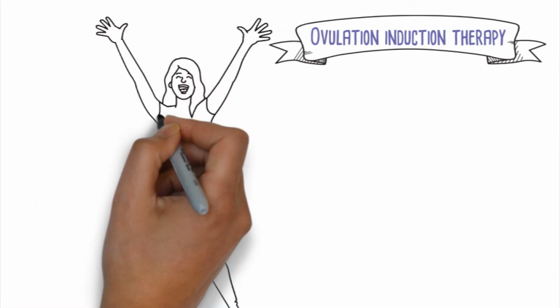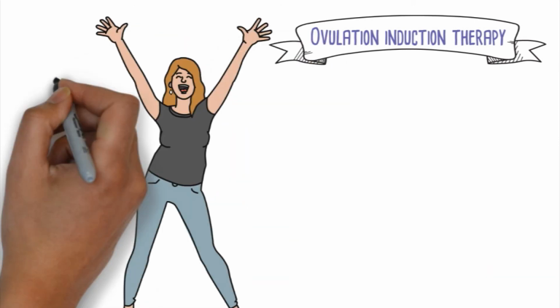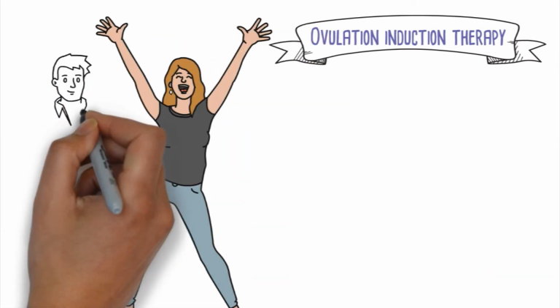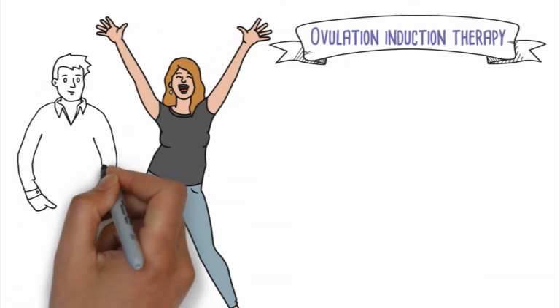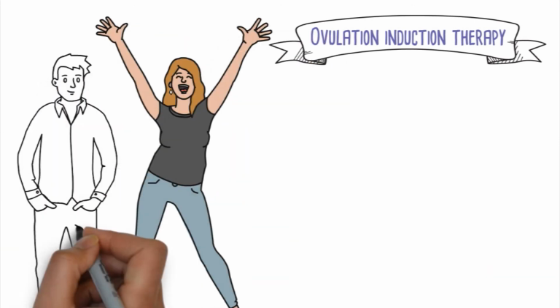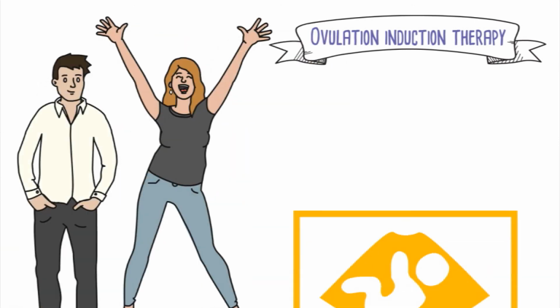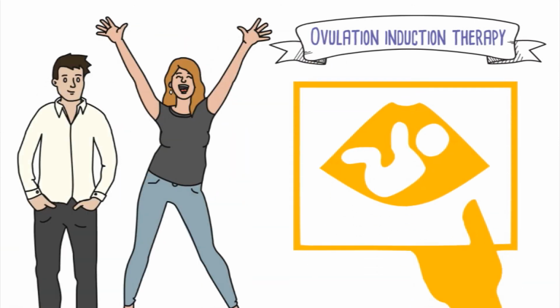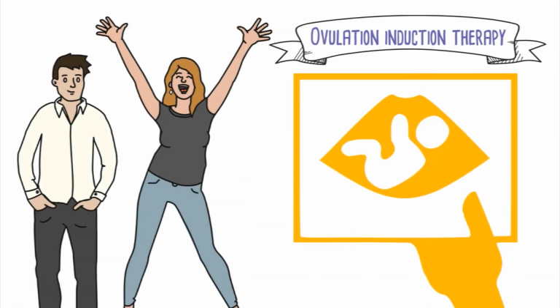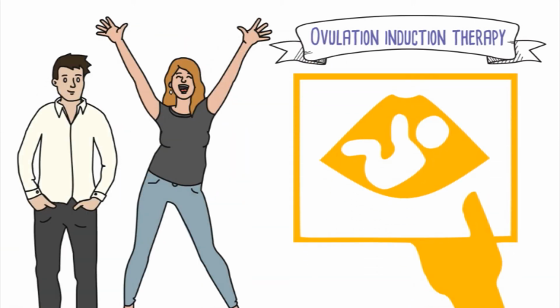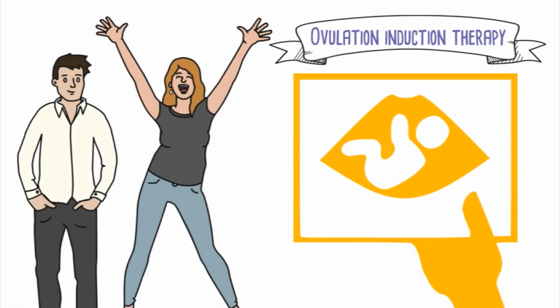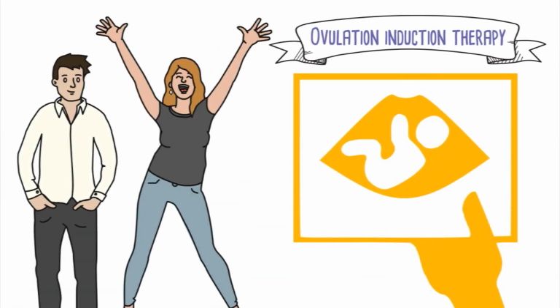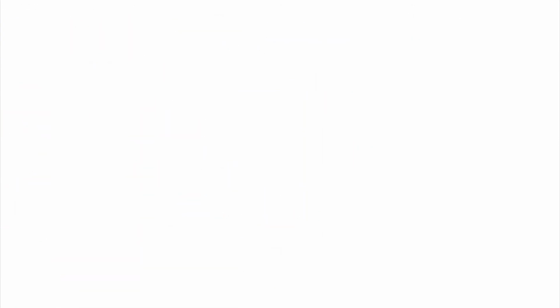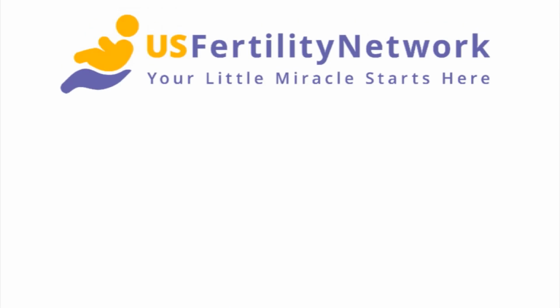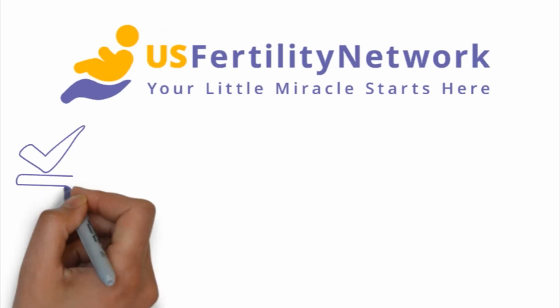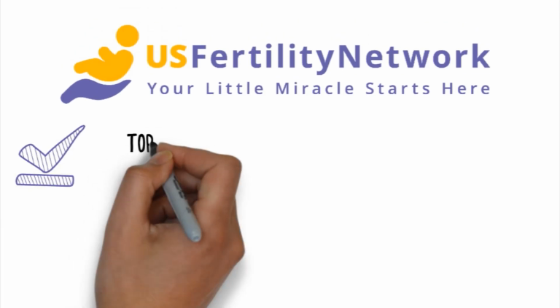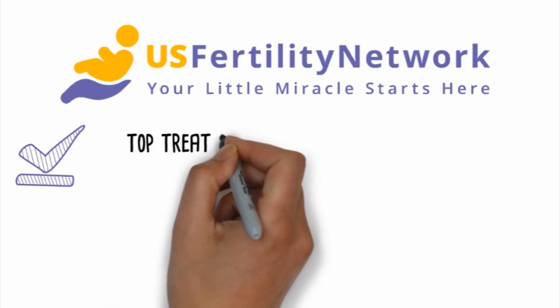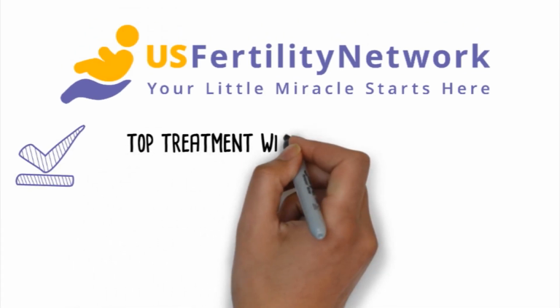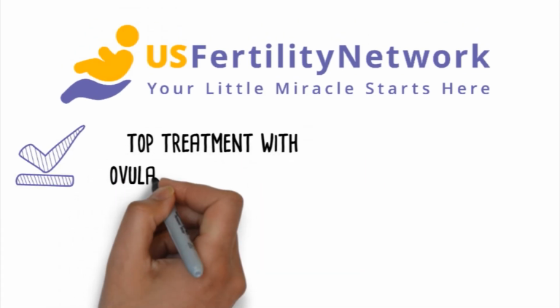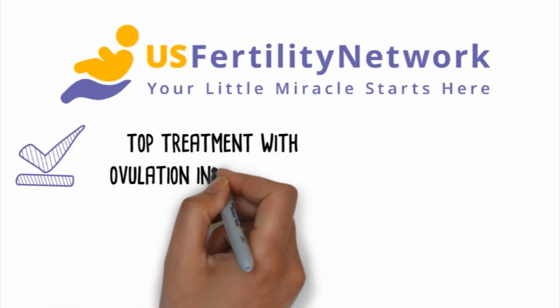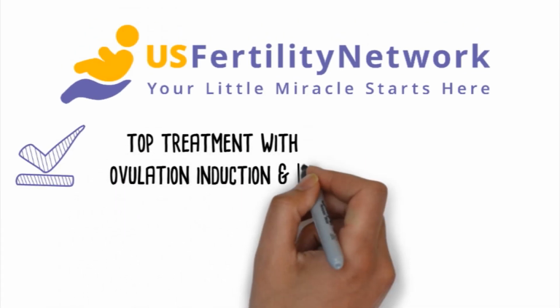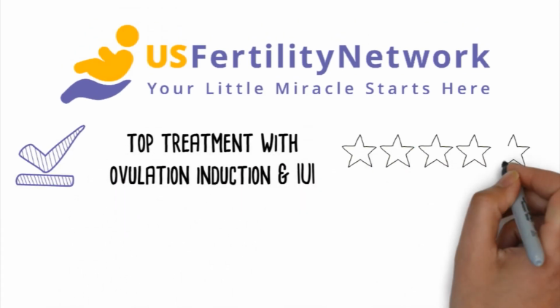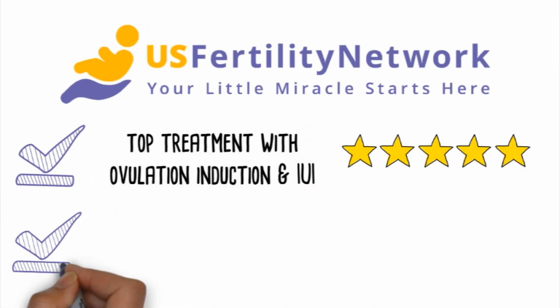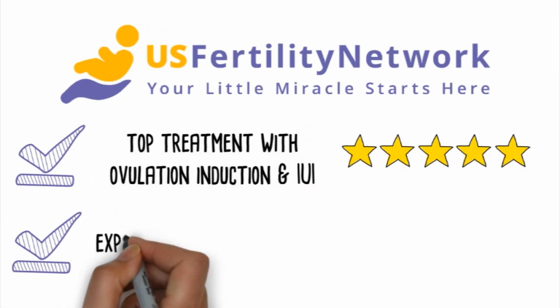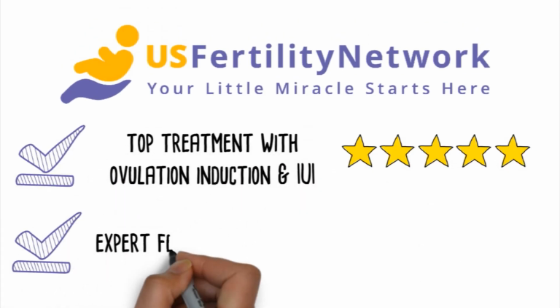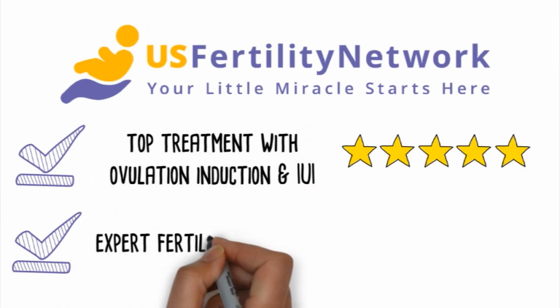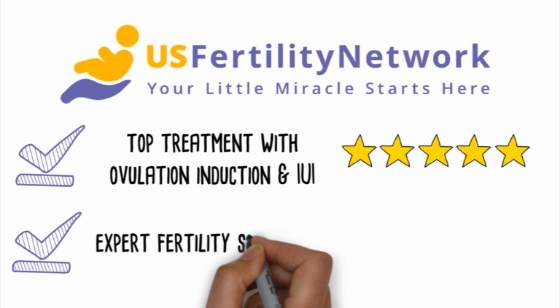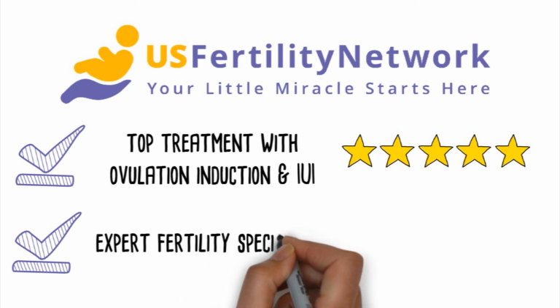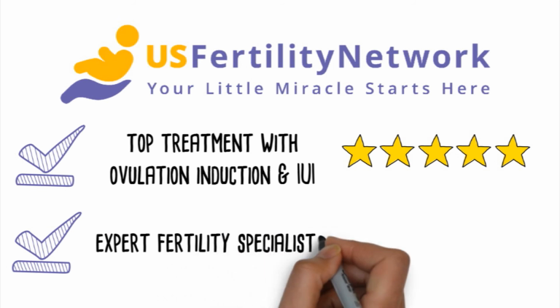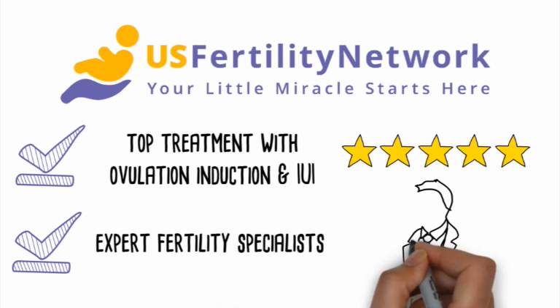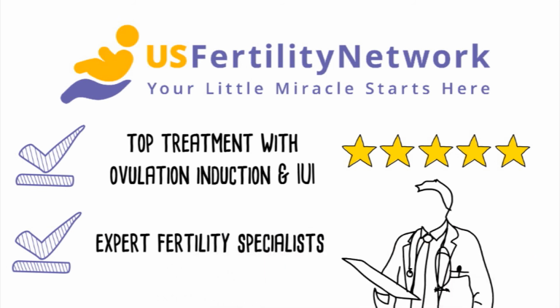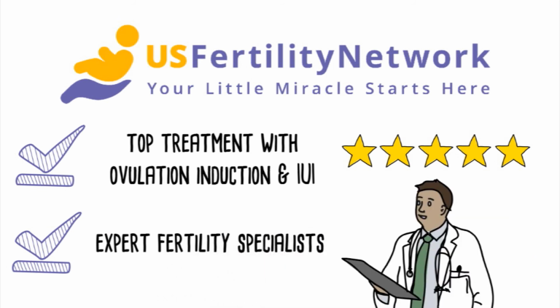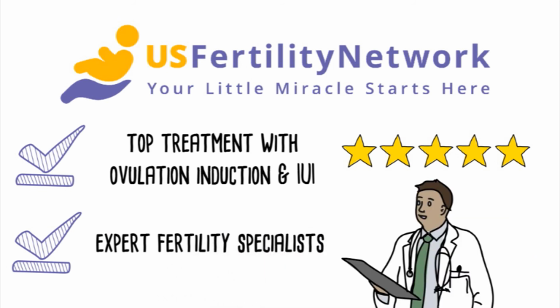Ovulation induction therapy is a successful fertility treatment that is often used as the first-line treatment for most couples with infertility. Top treatment with ovulation induction and IUI is available with the expert fertility specialists in the U.S. Fertility Network.